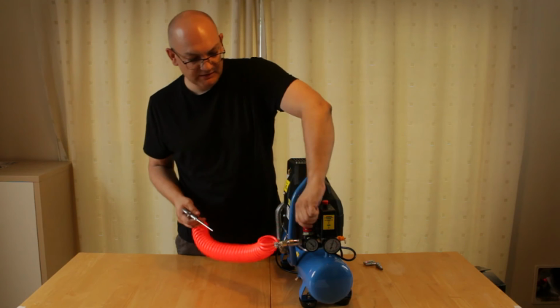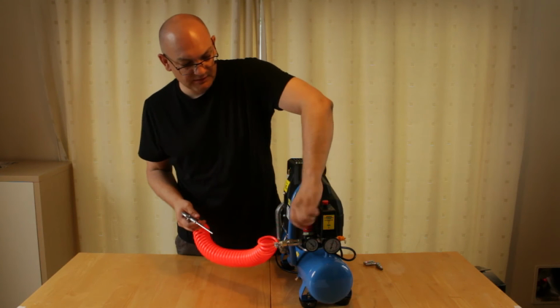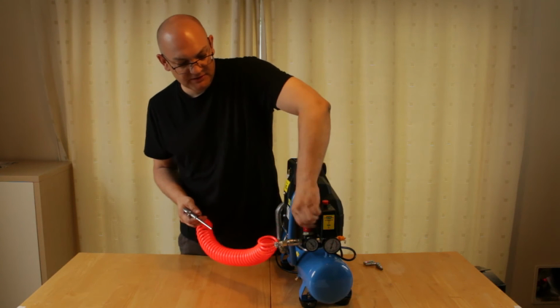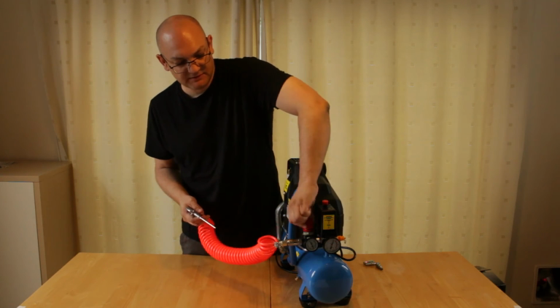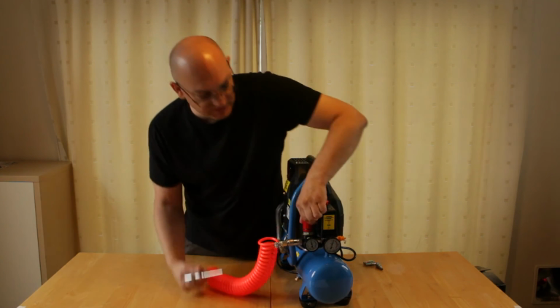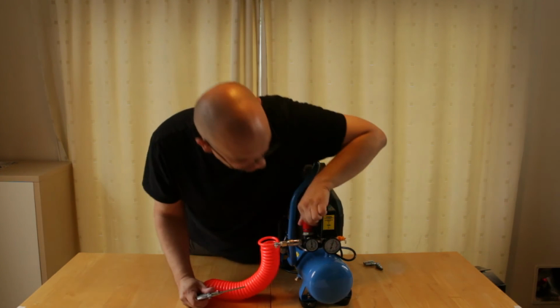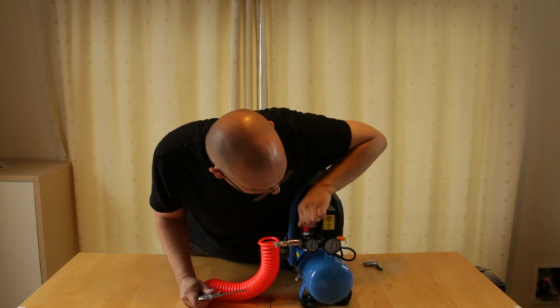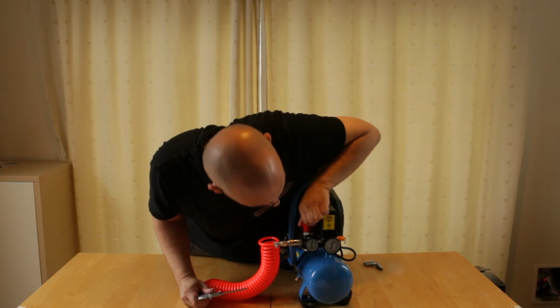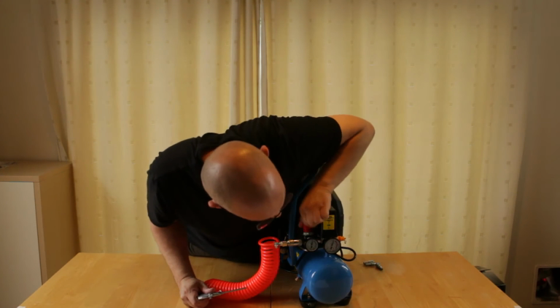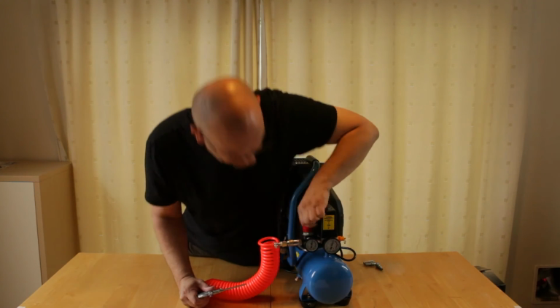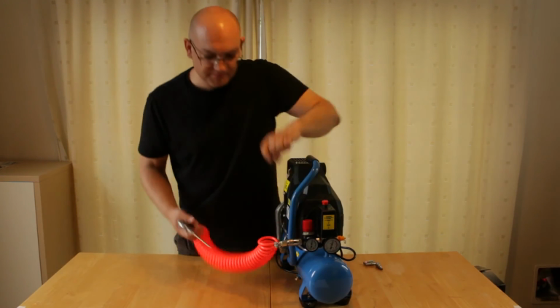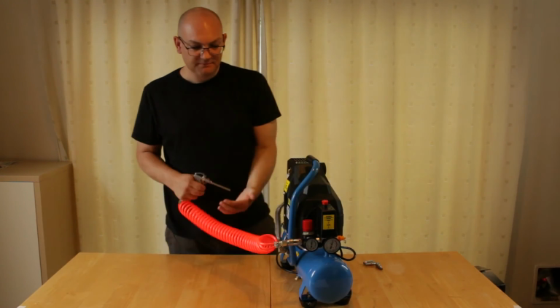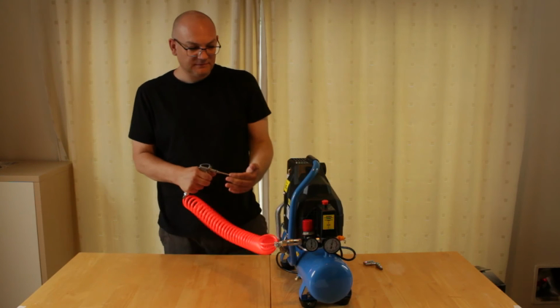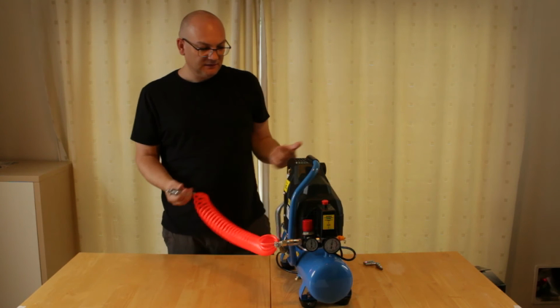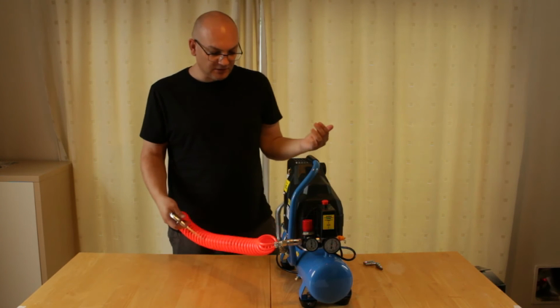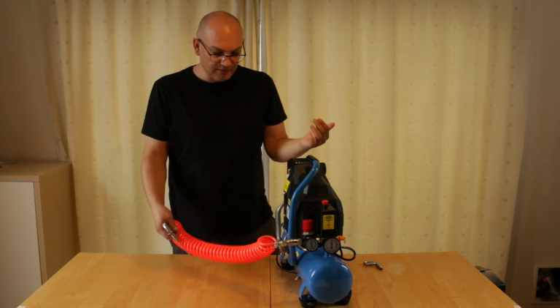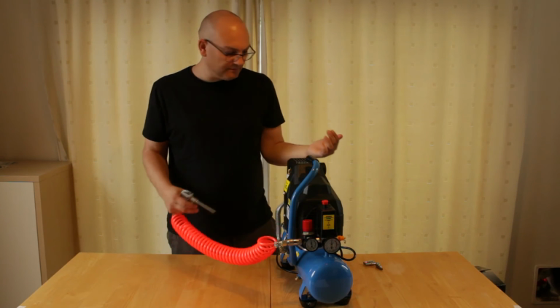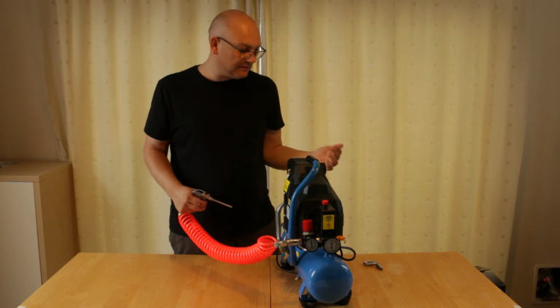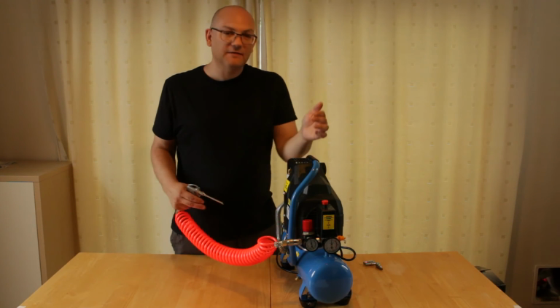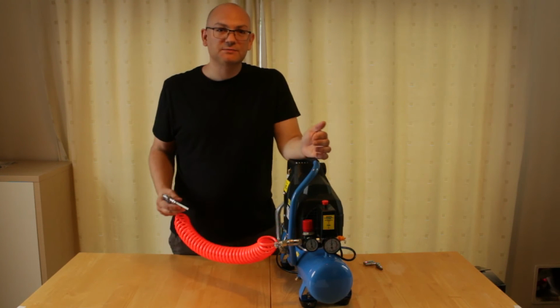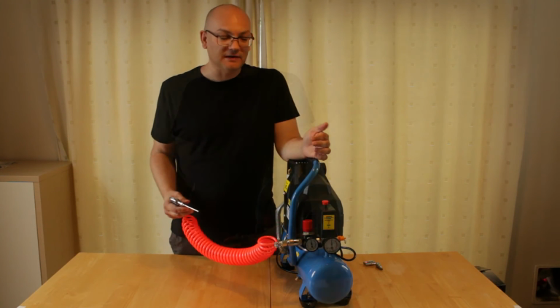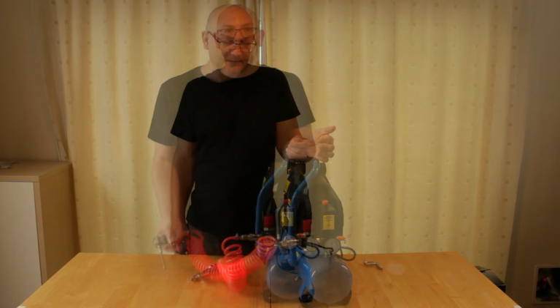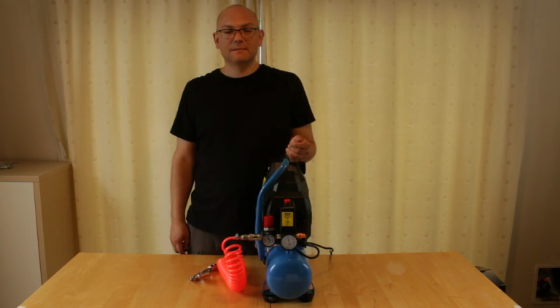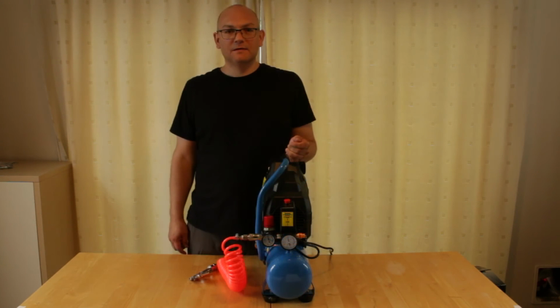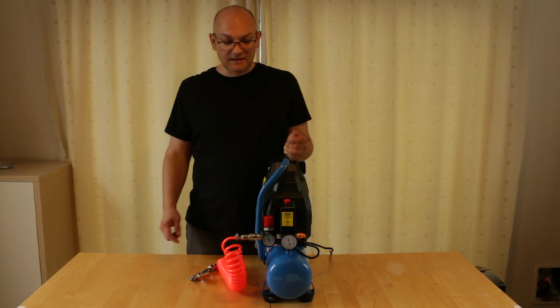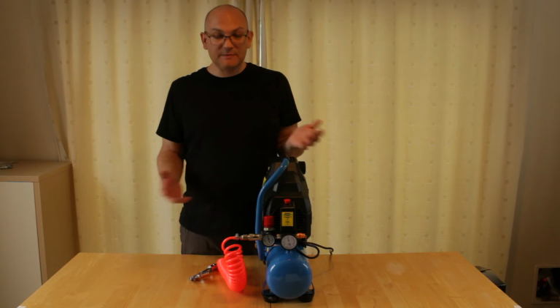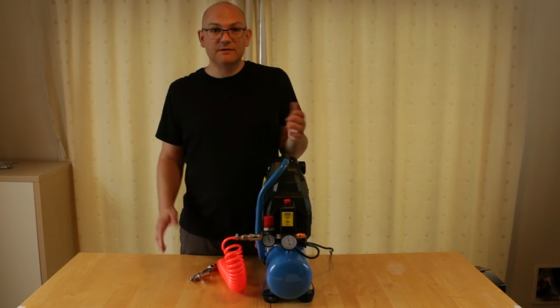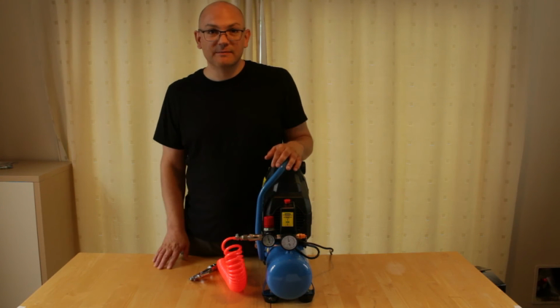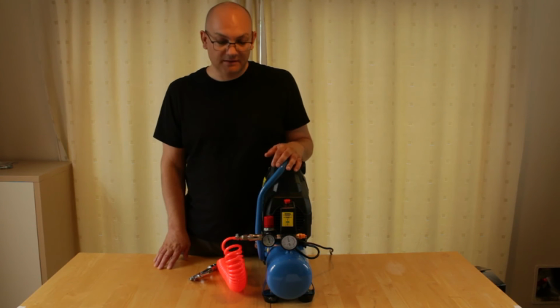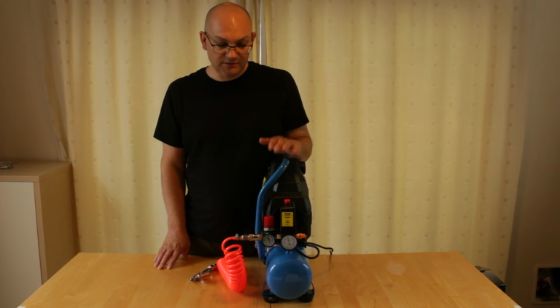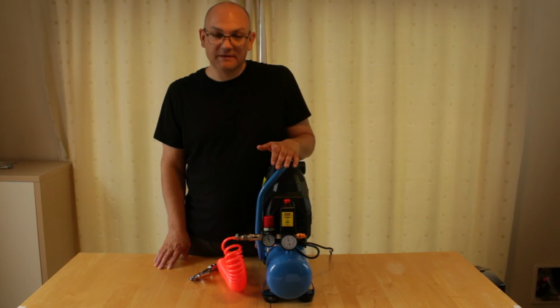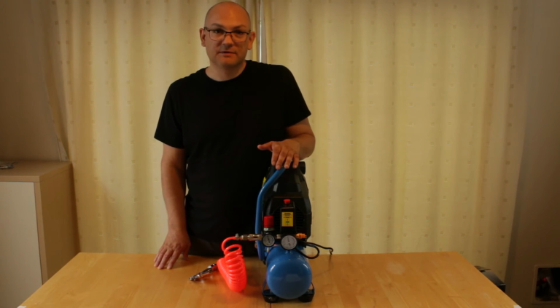You actually get quite a lot of pressure if you turn it right up to maximum. You've got quite a lot there for such a small unit.